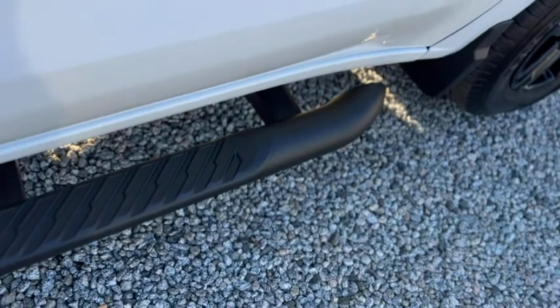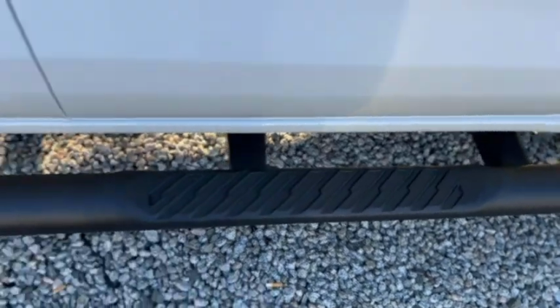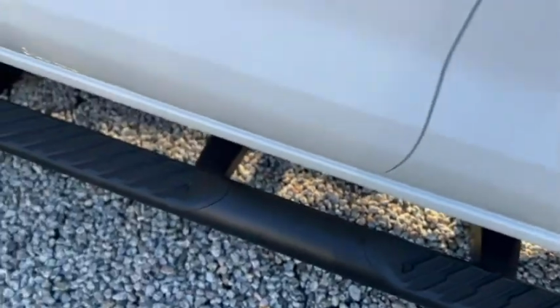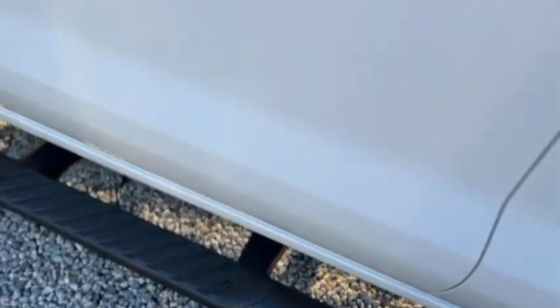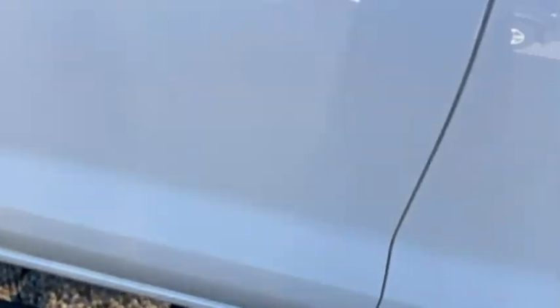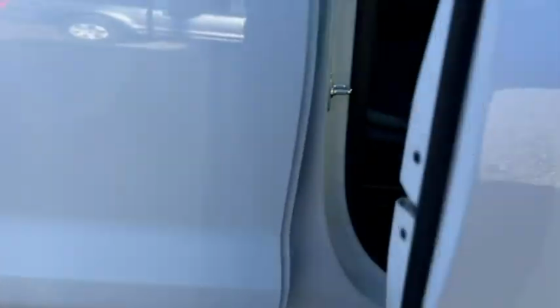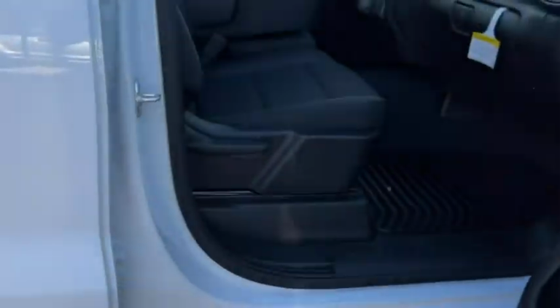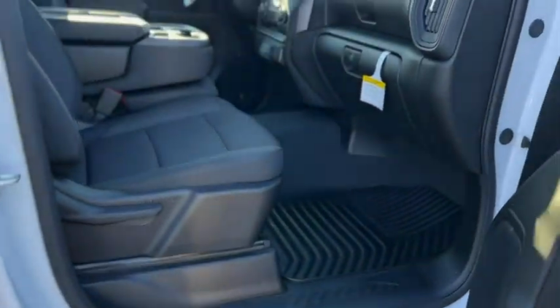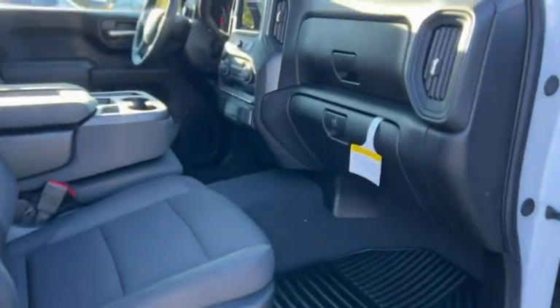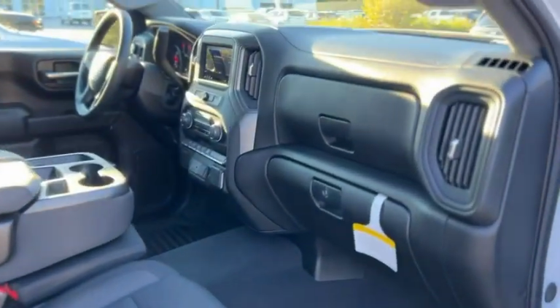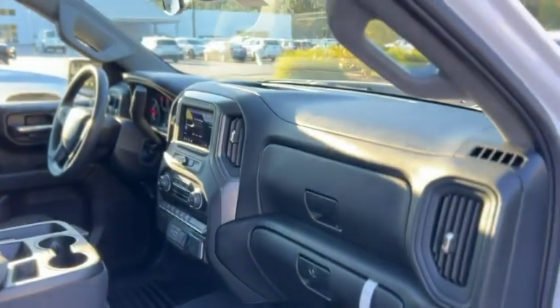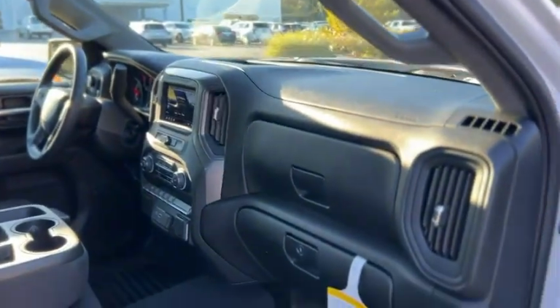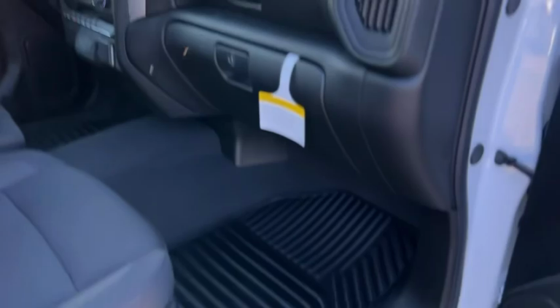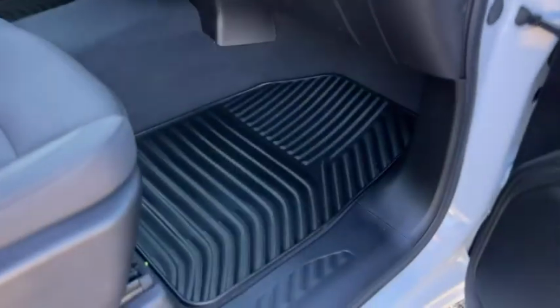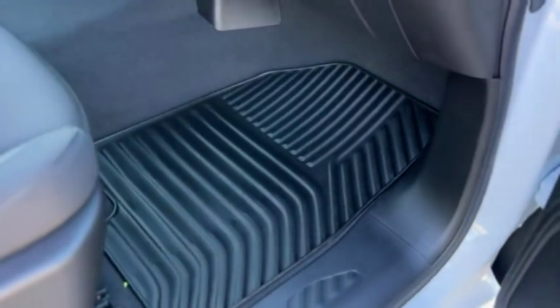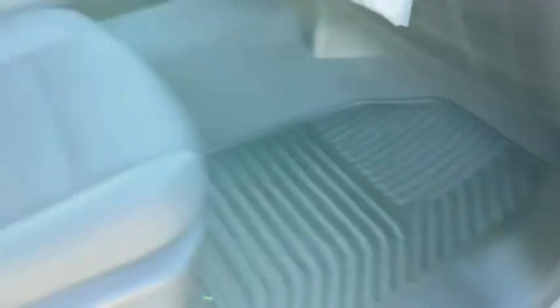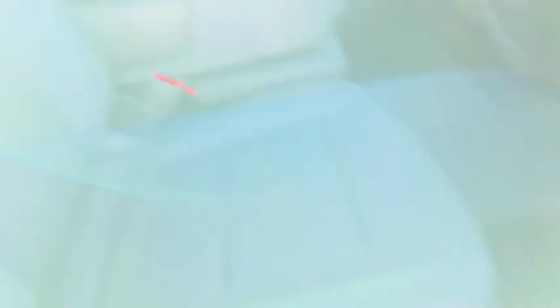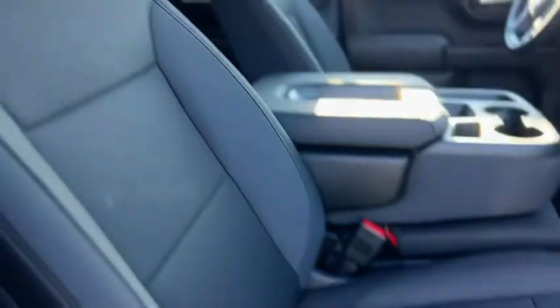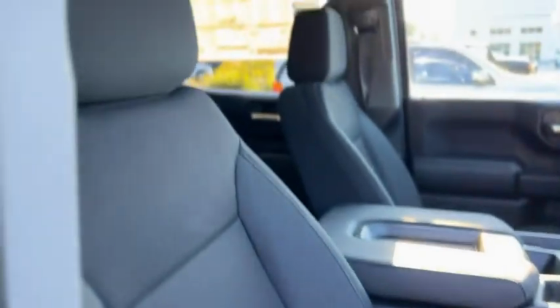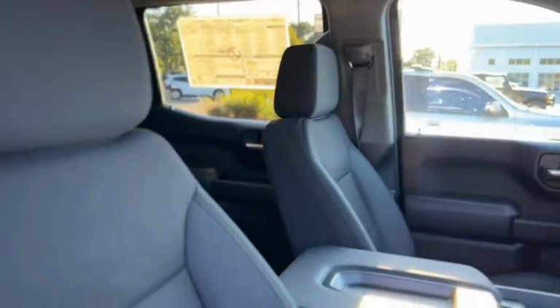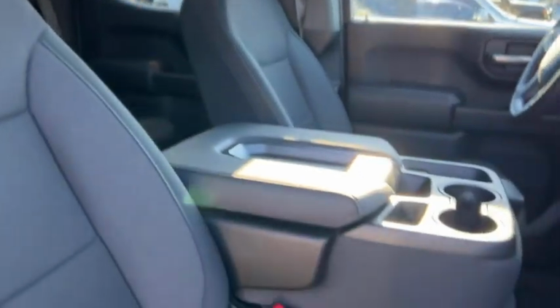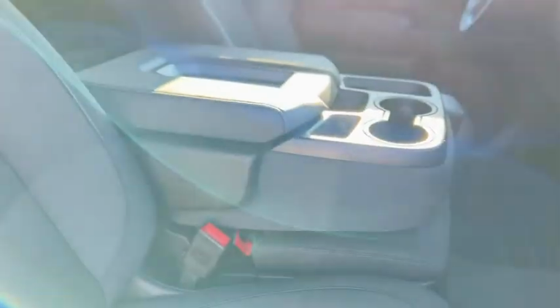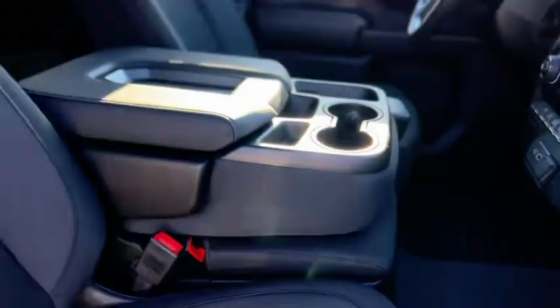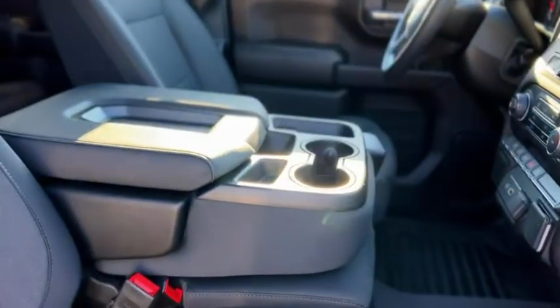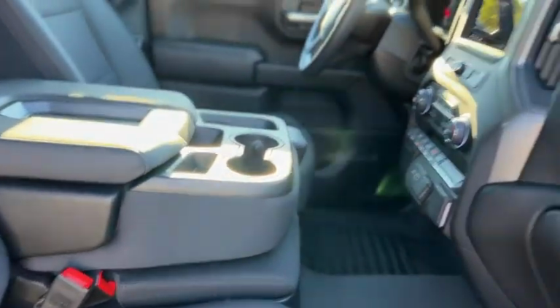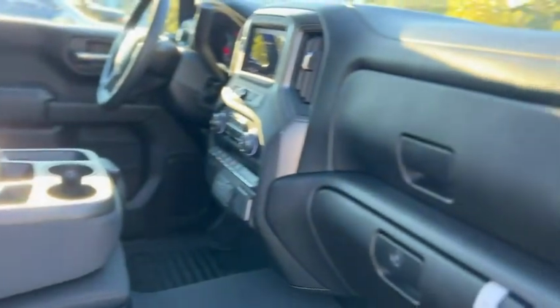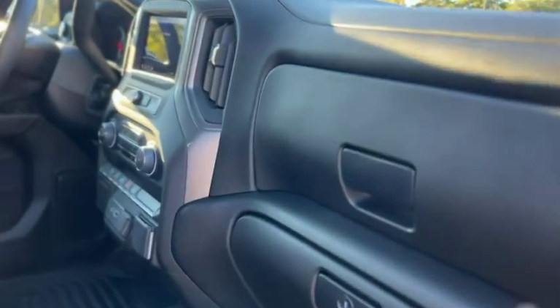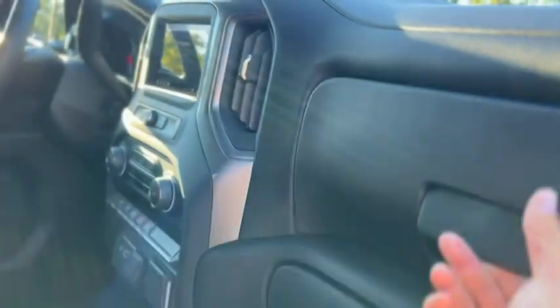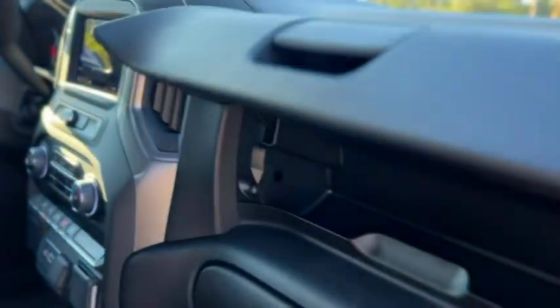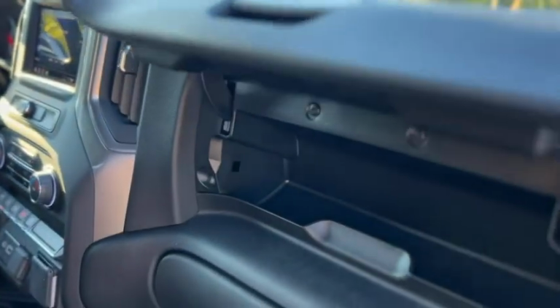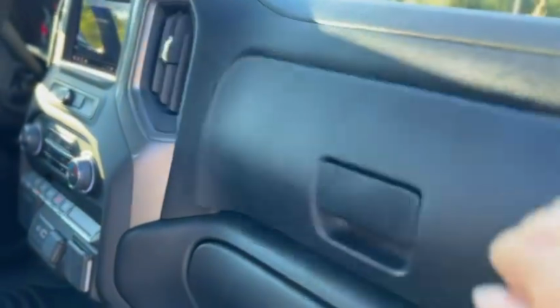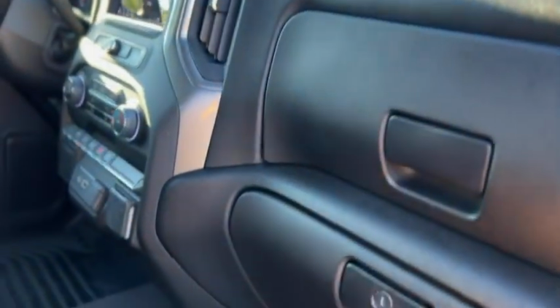Got some side steps. Inside you have a black cloth interior. Does have all-weather mats, also has the front bench seat, and a dual glove box — upper and lower.